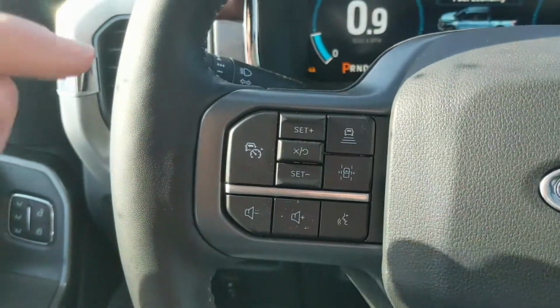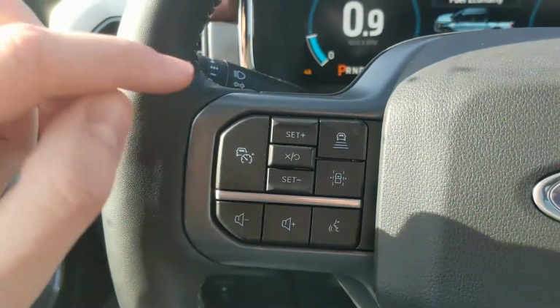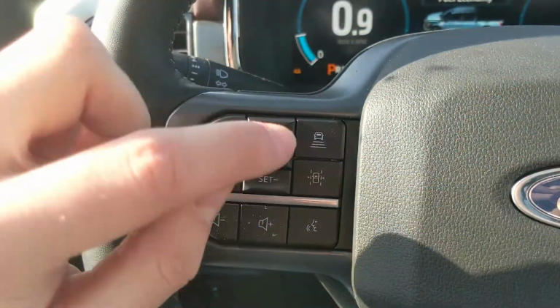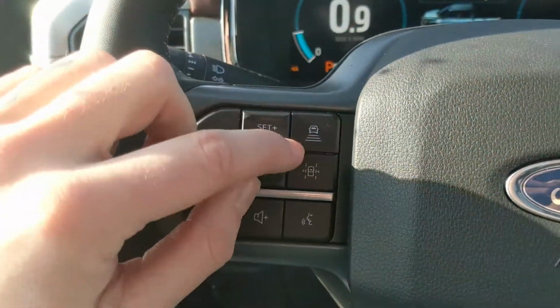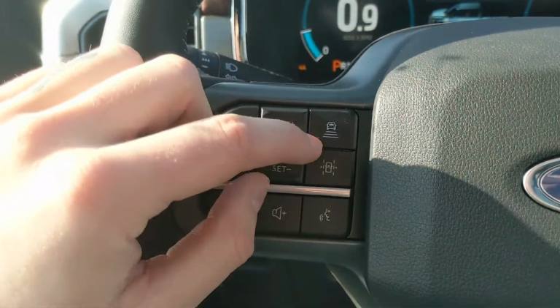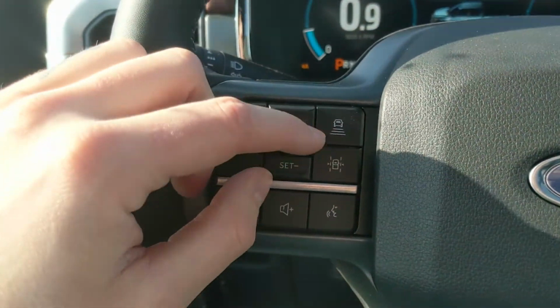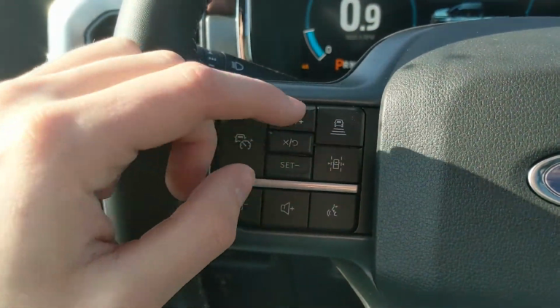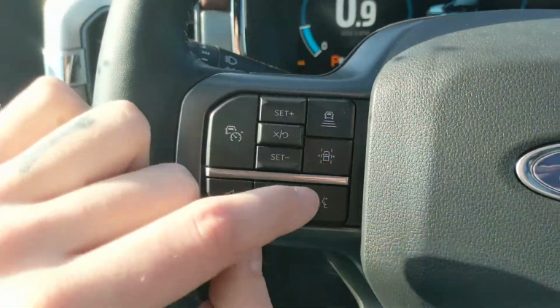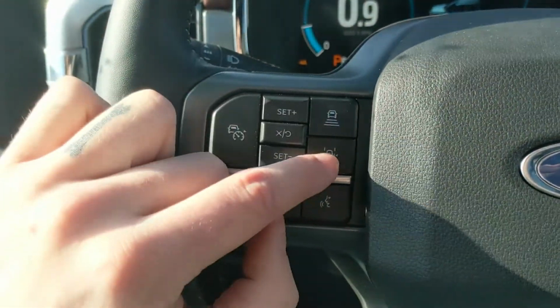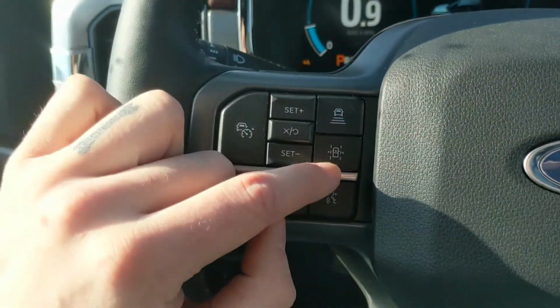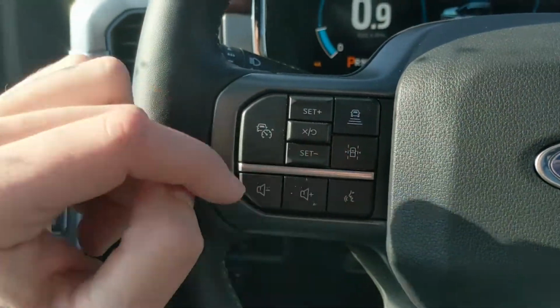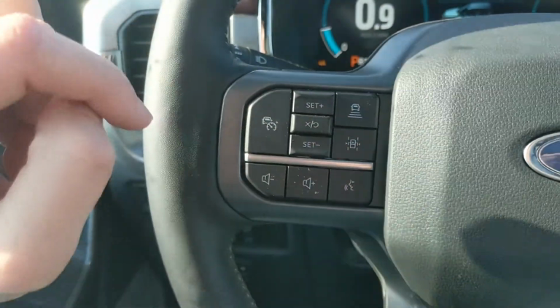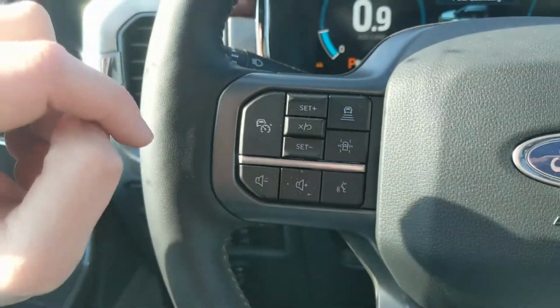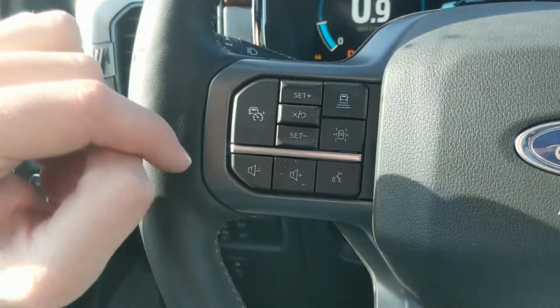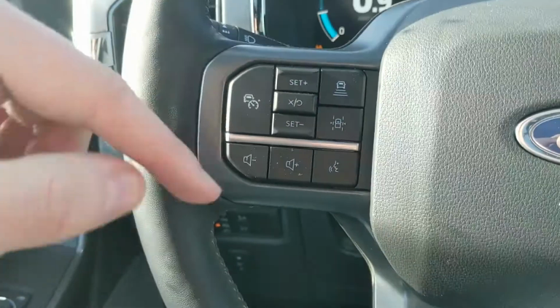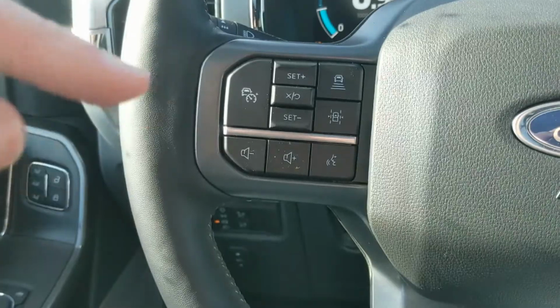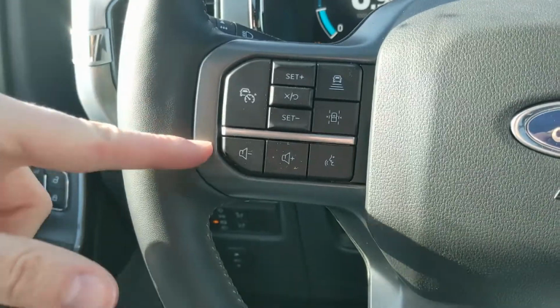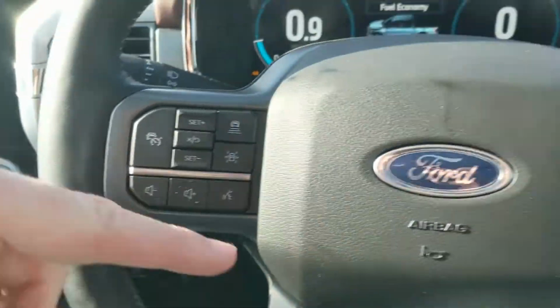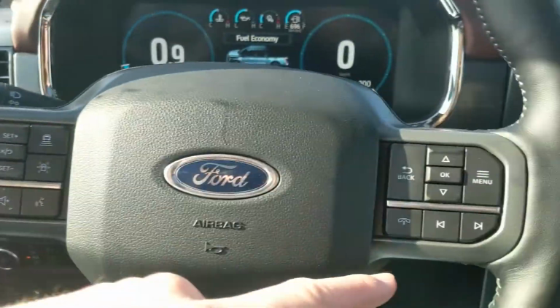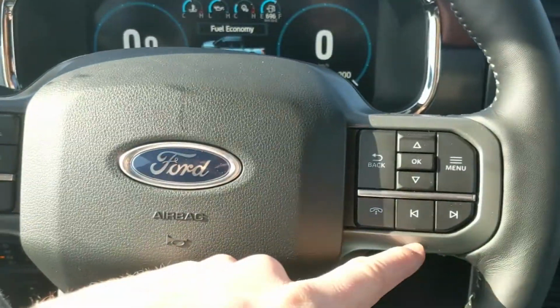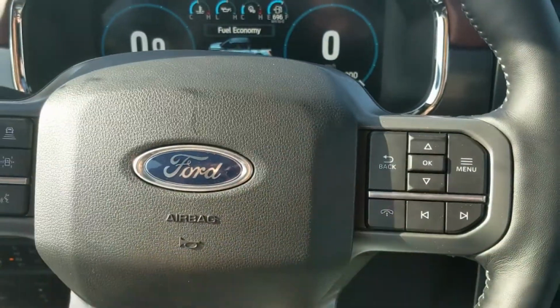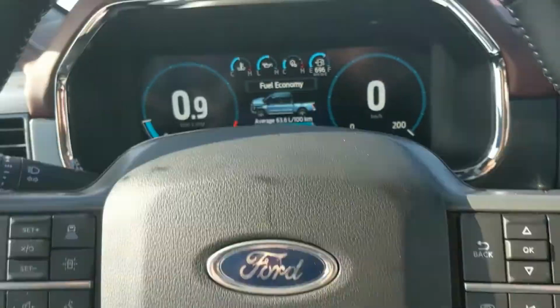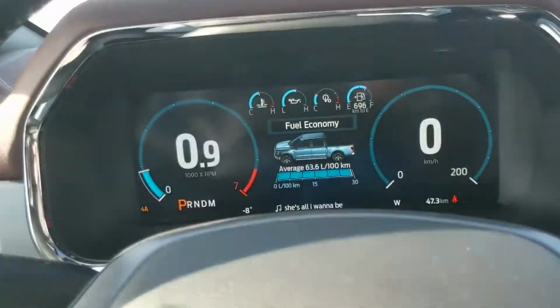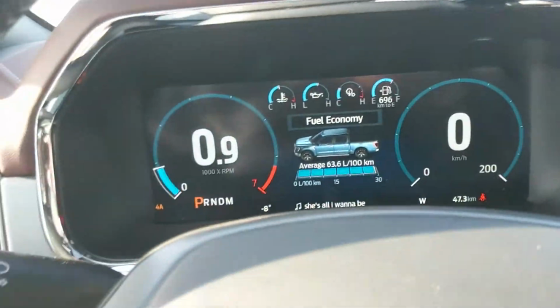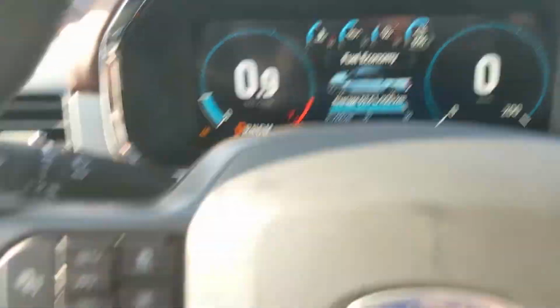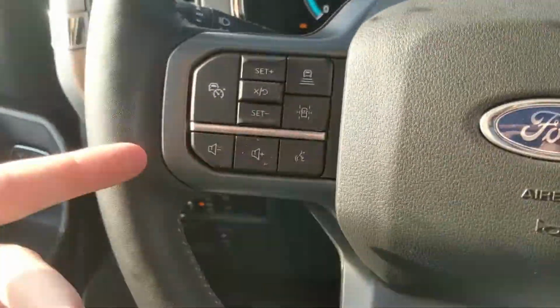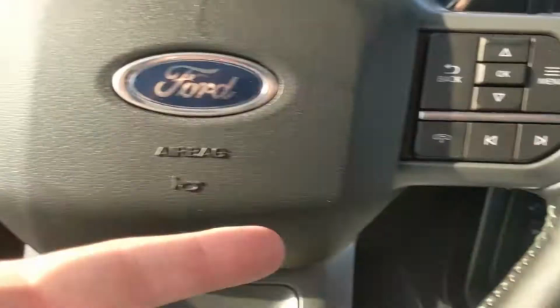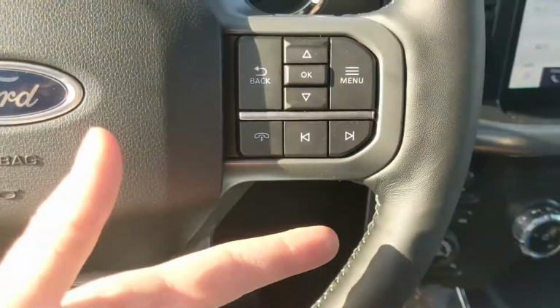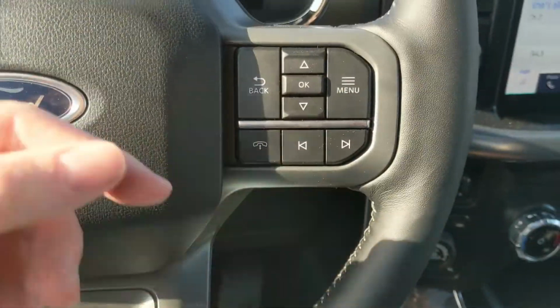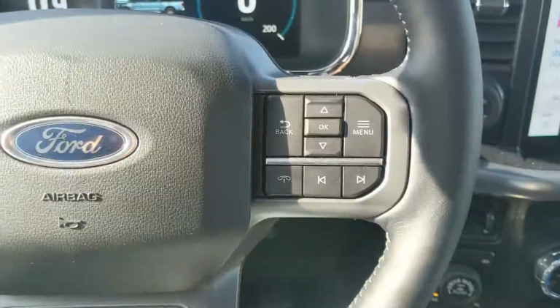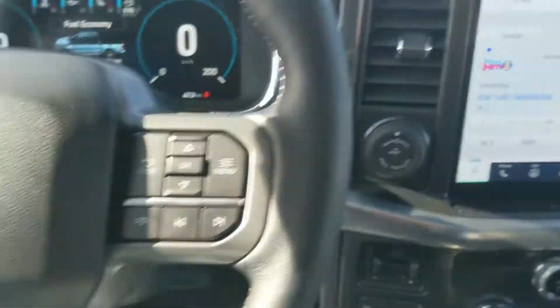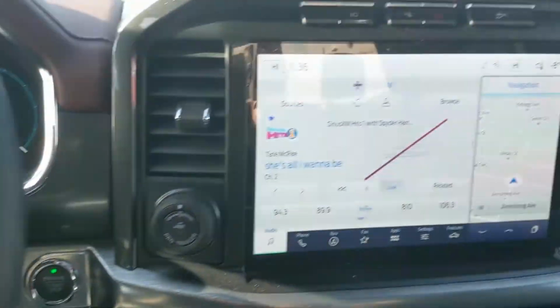Moving on to the left side of the steering wheel, you have your cruise controls with distance settings, basic technology, and a lane keeping system, along with hands-free phone and radio controls along the bottom of the steering wheel.